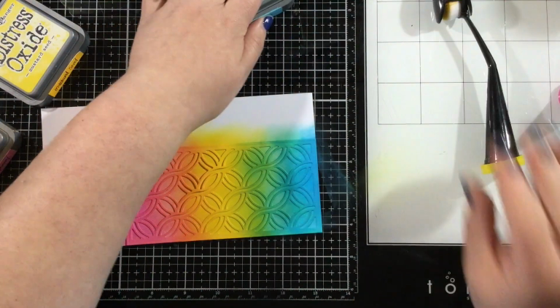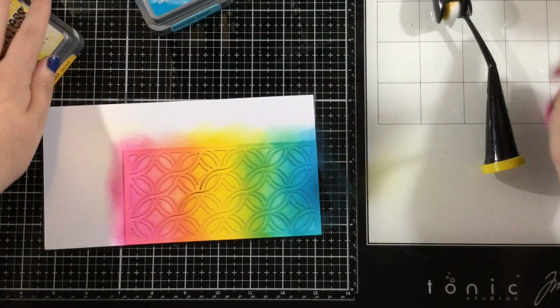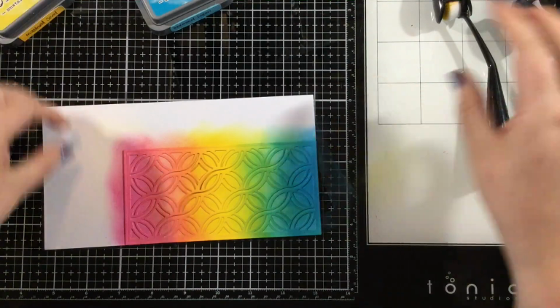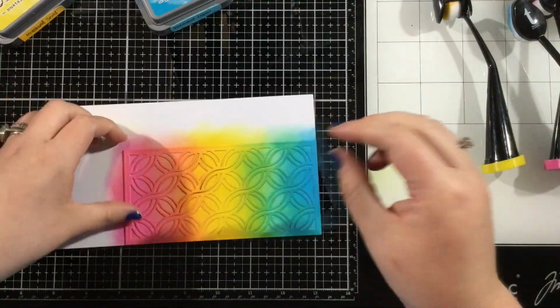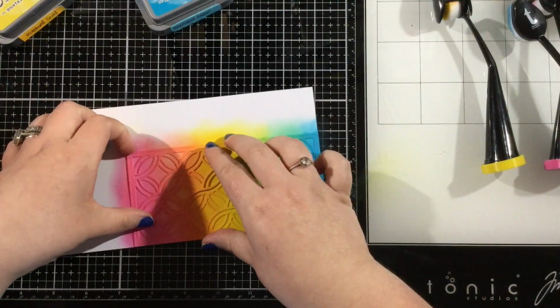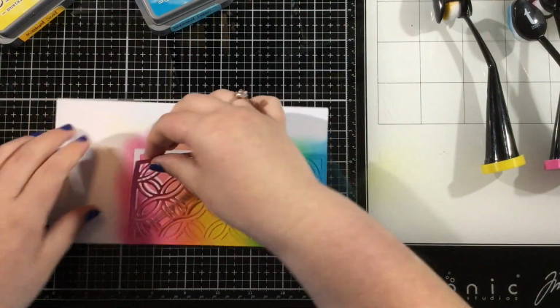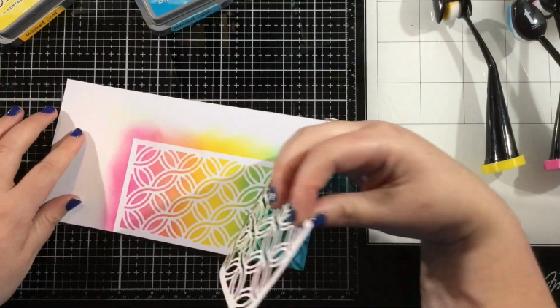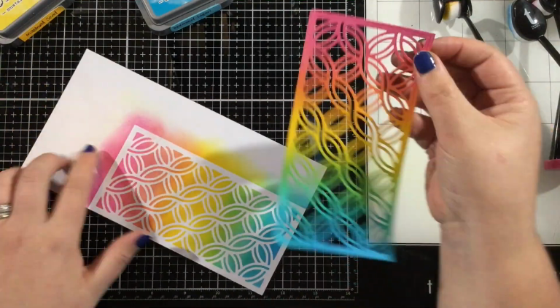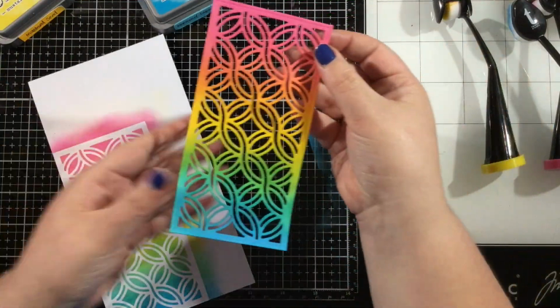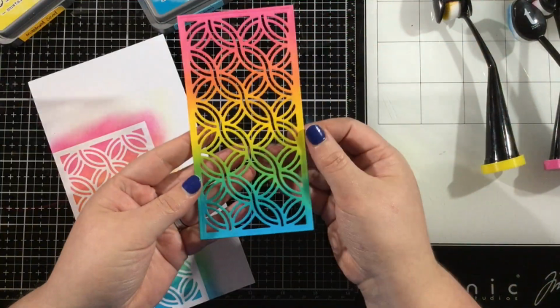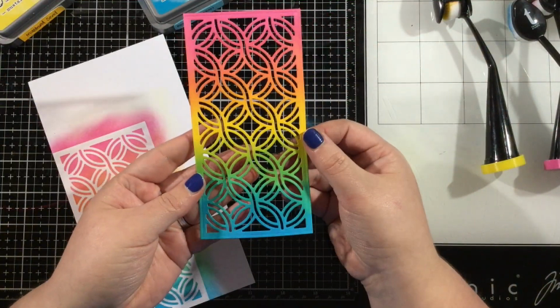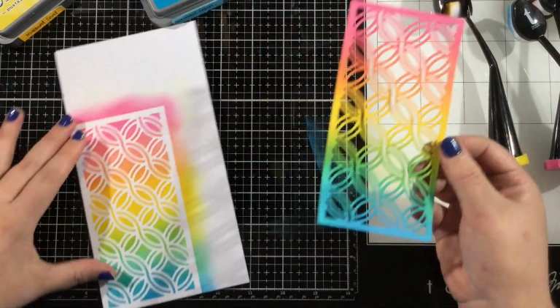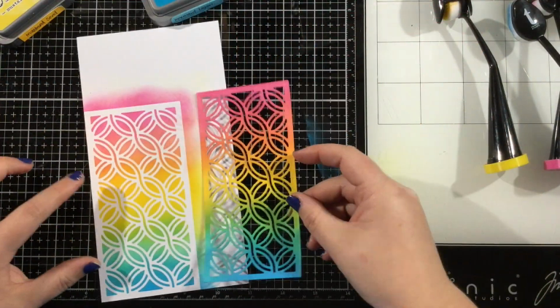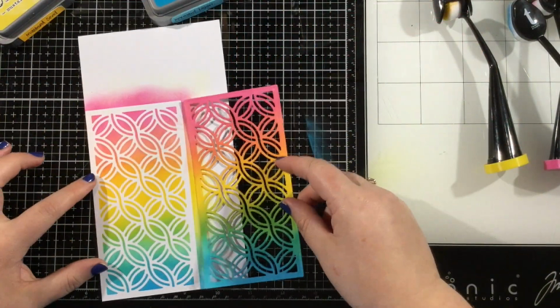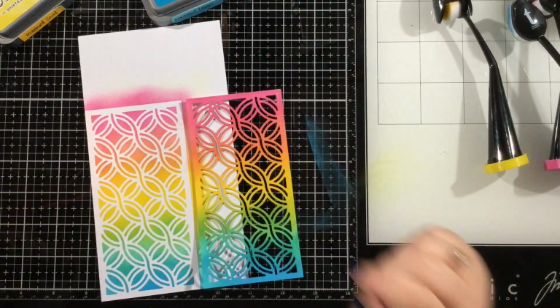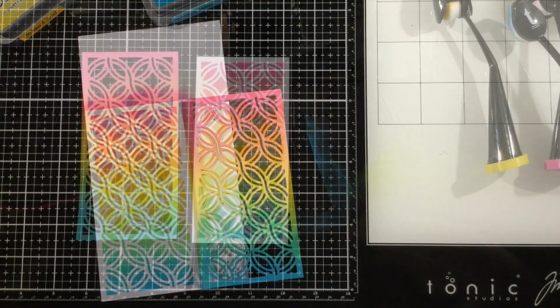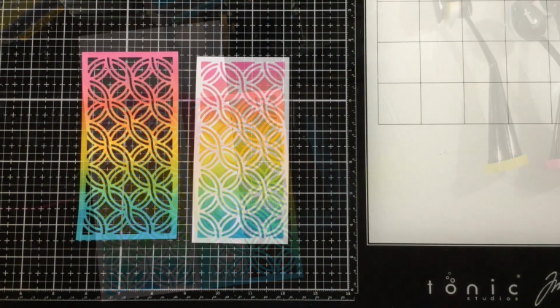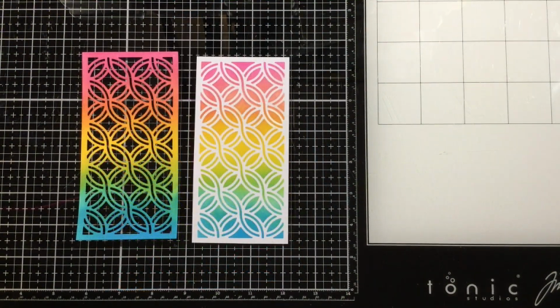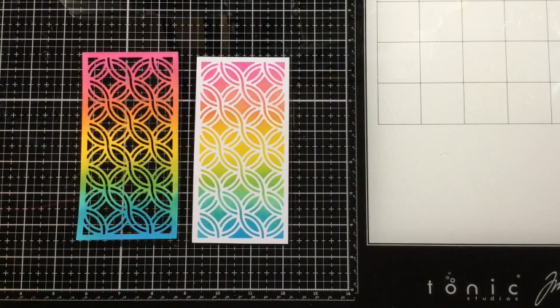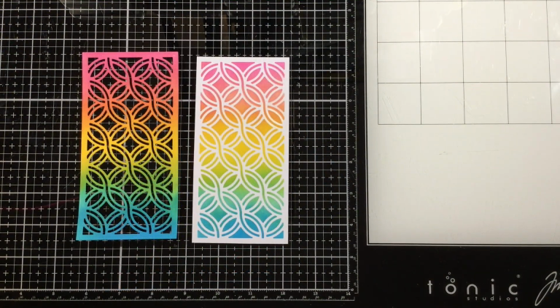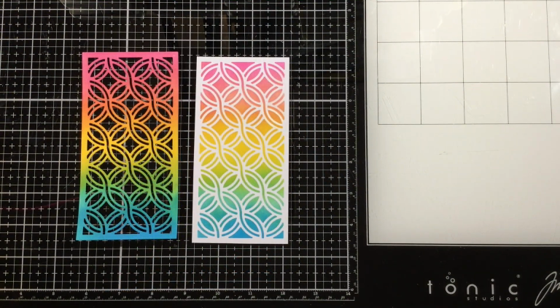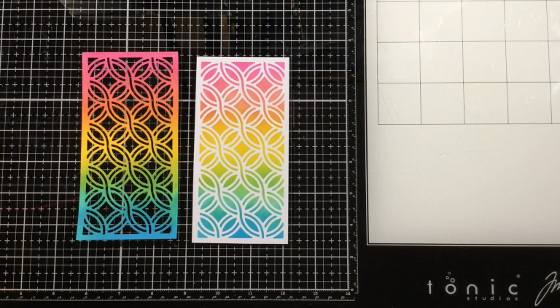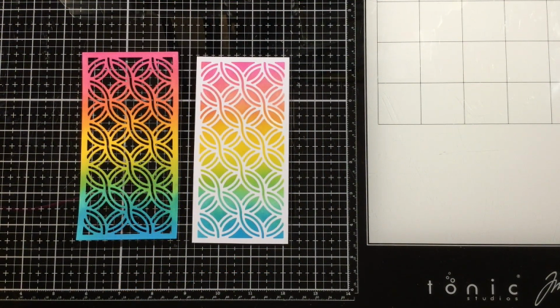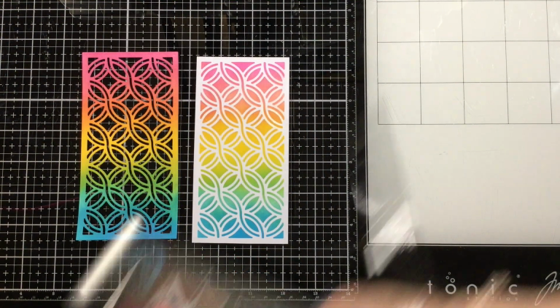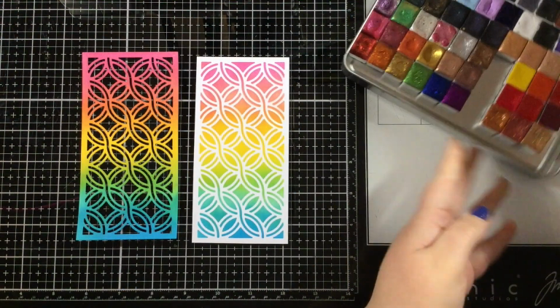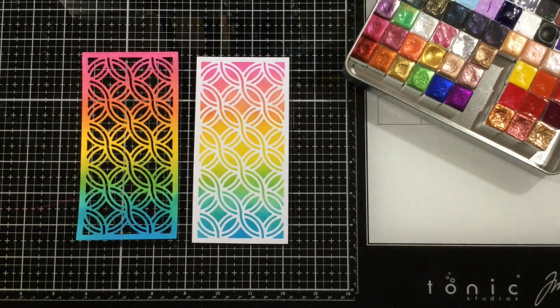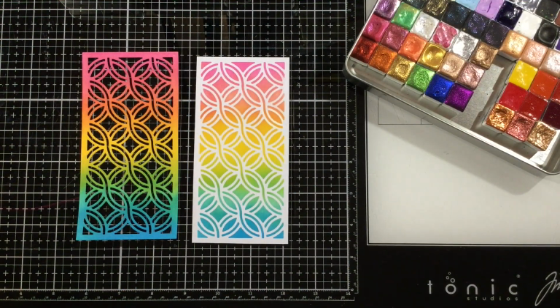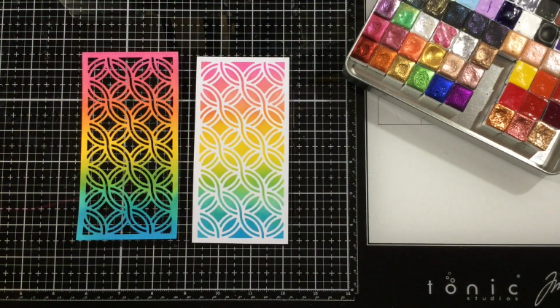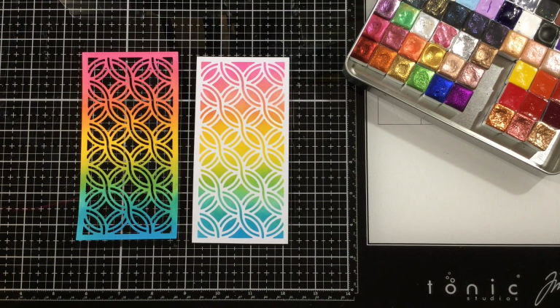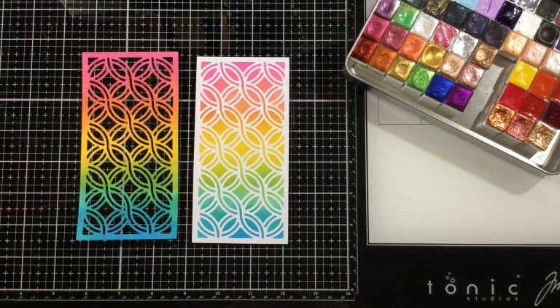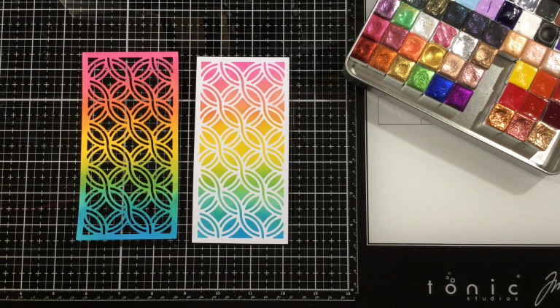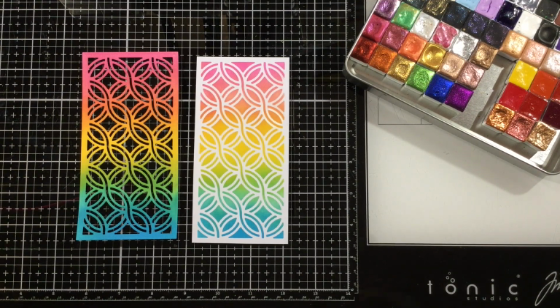Now watch when I peel this back — I have a really pretty blend on that Celtic Twist die as well as on that secondary piece. I cut that secondary piece down to 3 by 6 inches so that it would be the size of a card front.